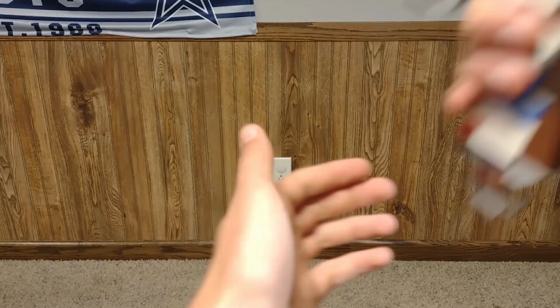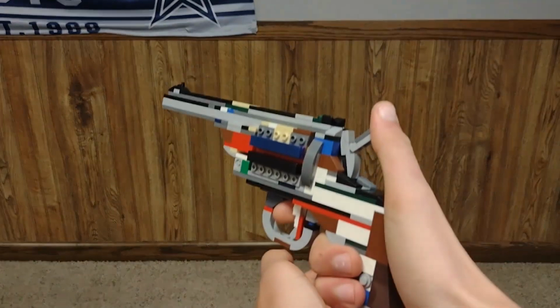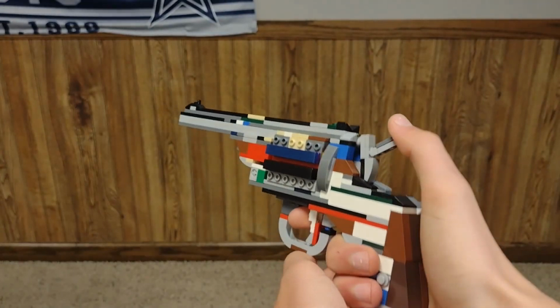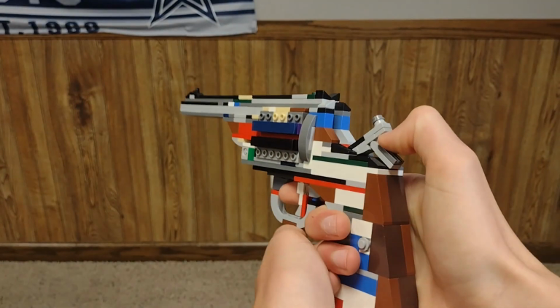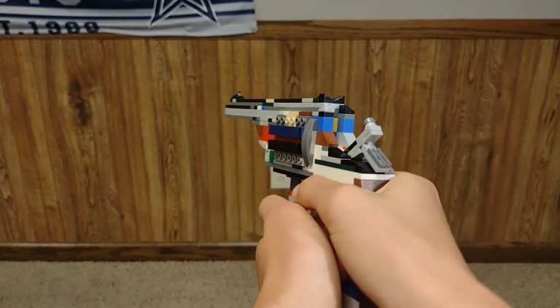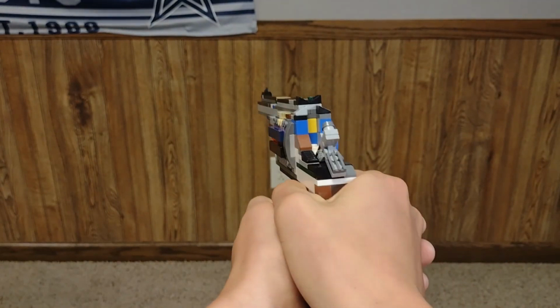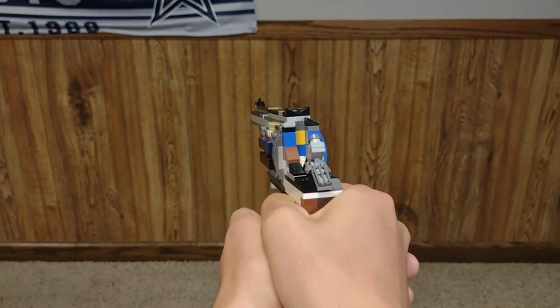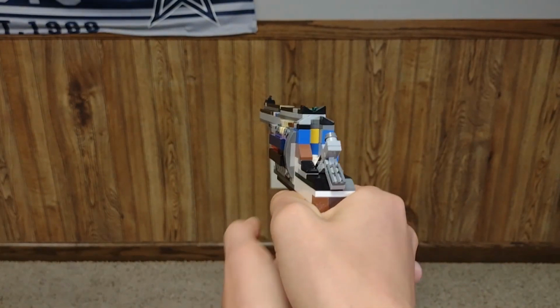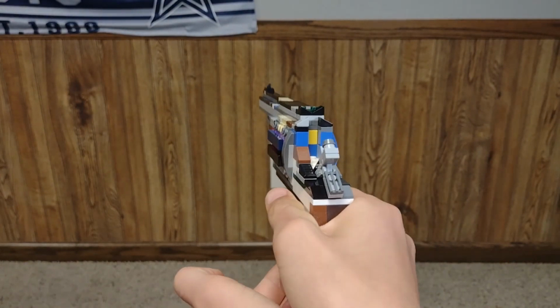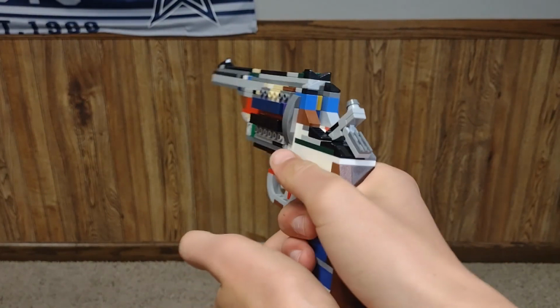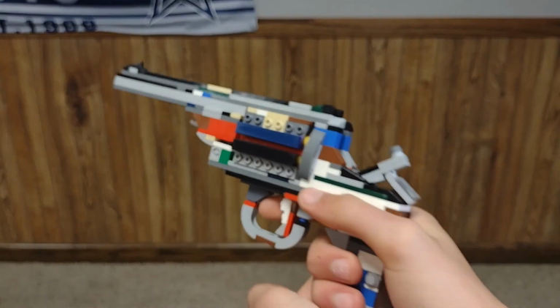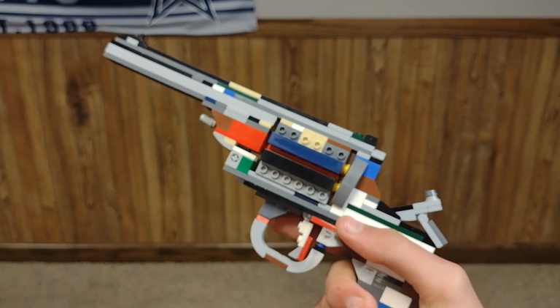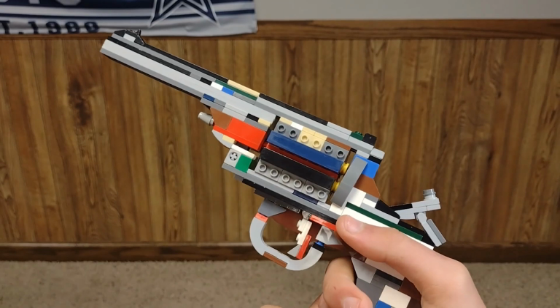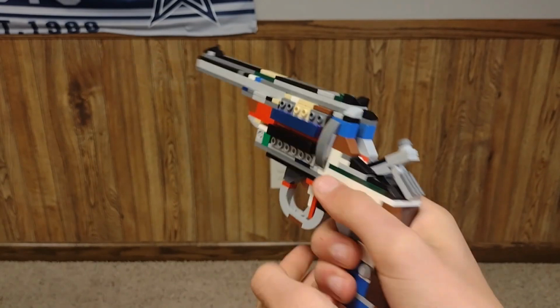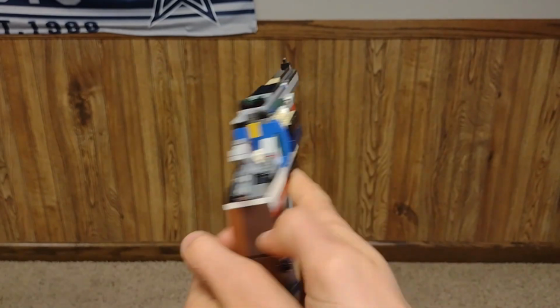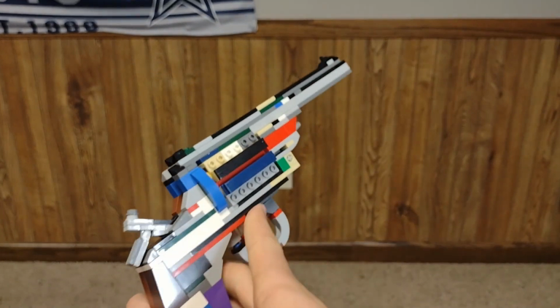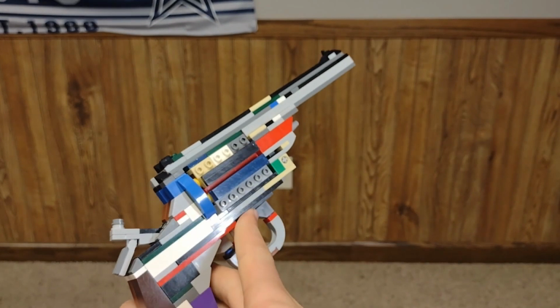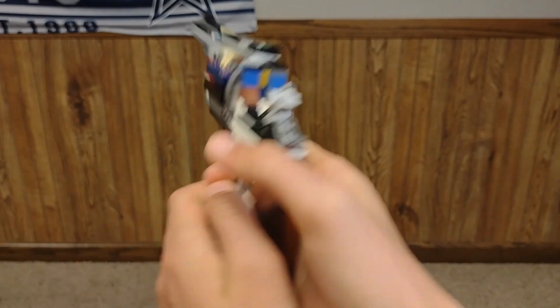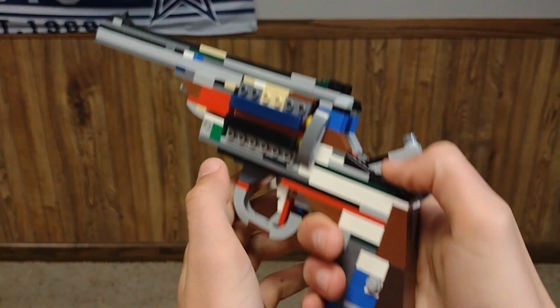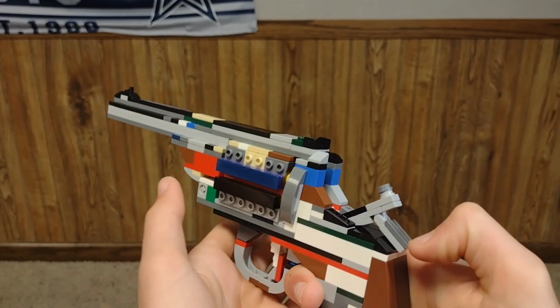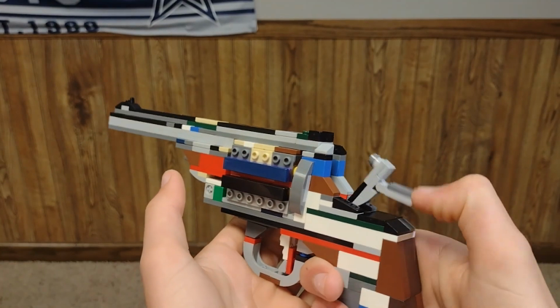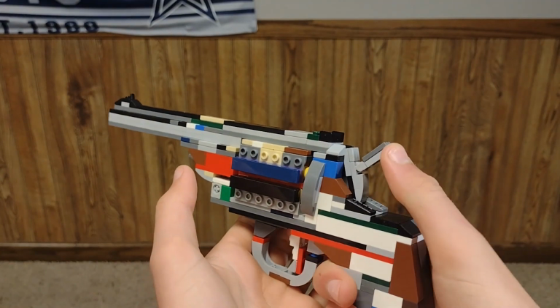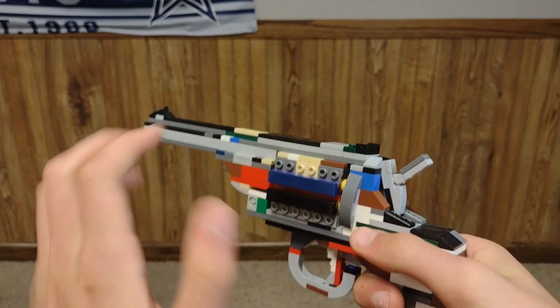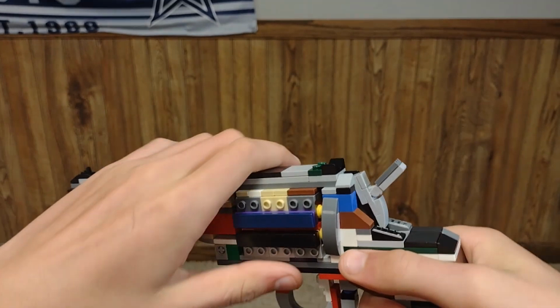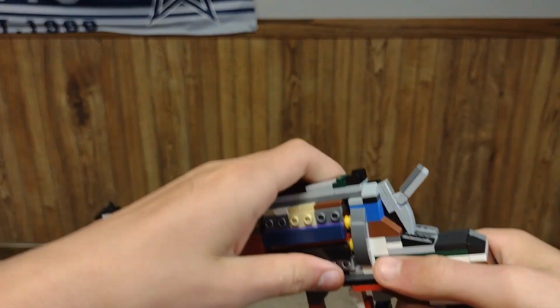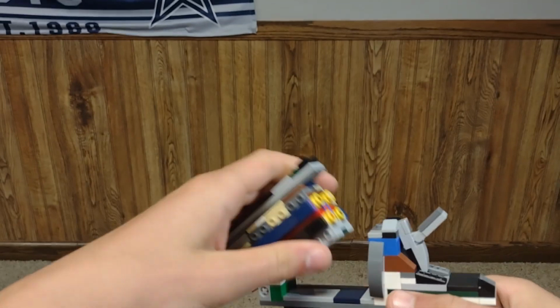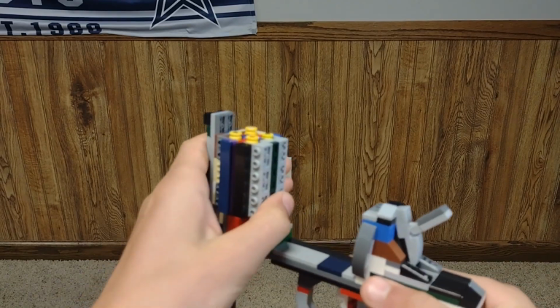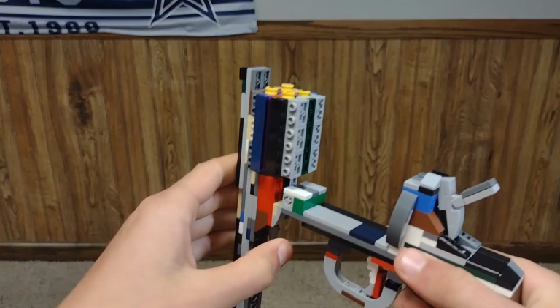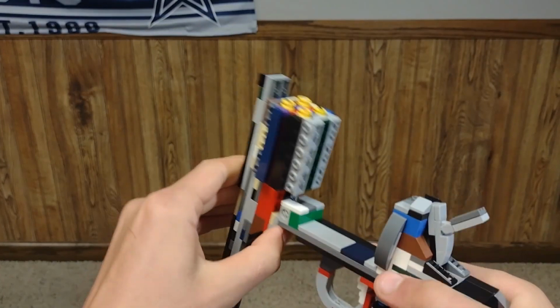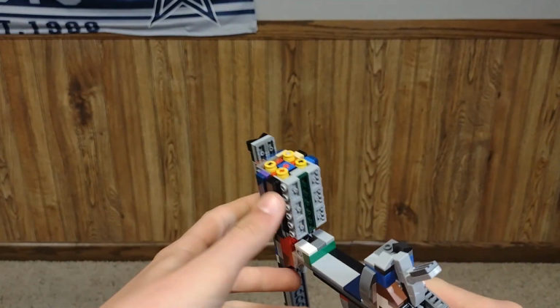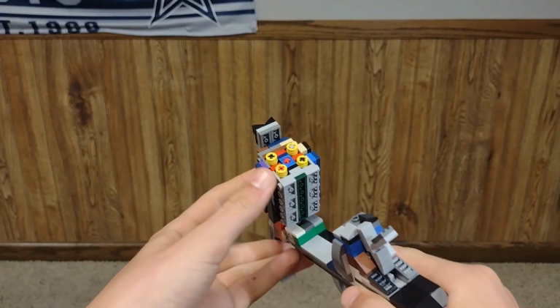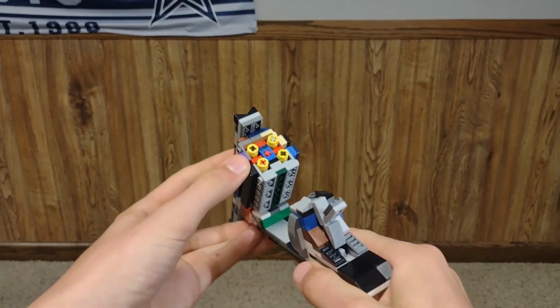Today I have a Lego Webley revolver. This revolver is a lot different than the other ones I've built. It breaks open and actually has the ability to eject shells.